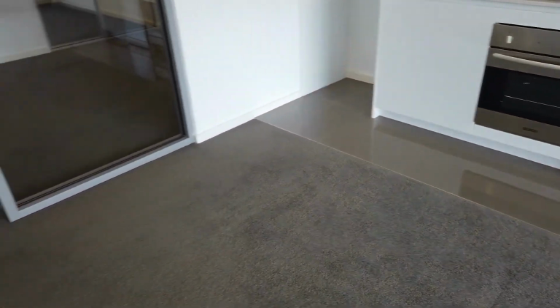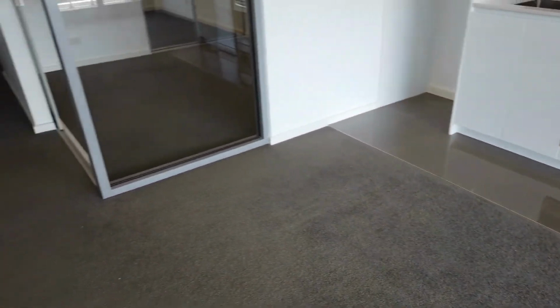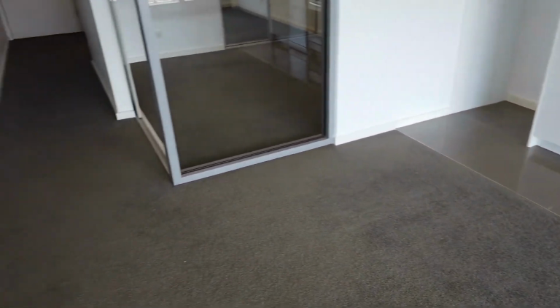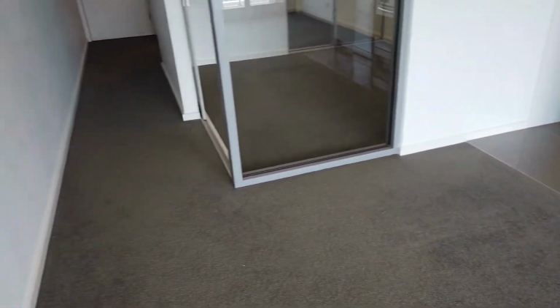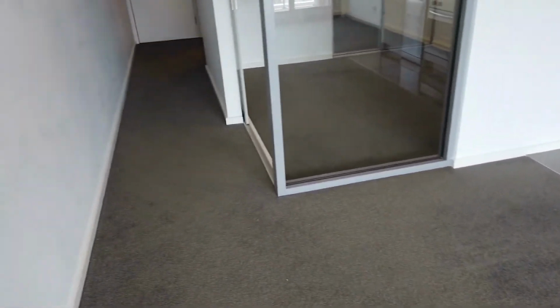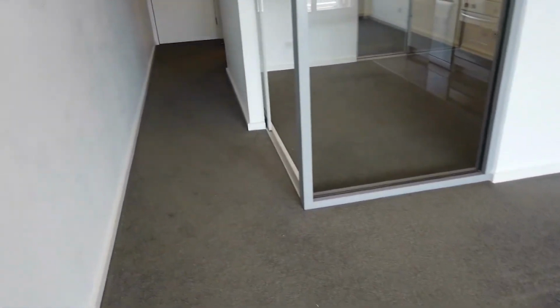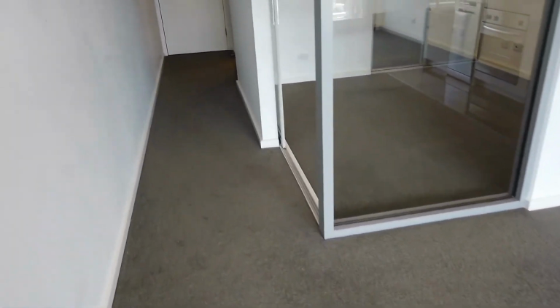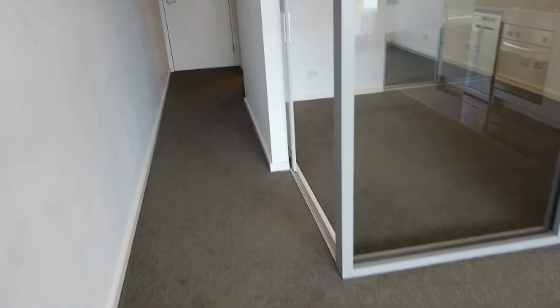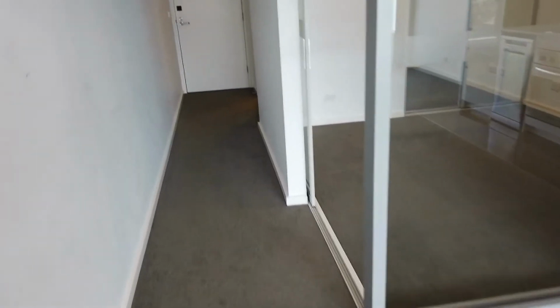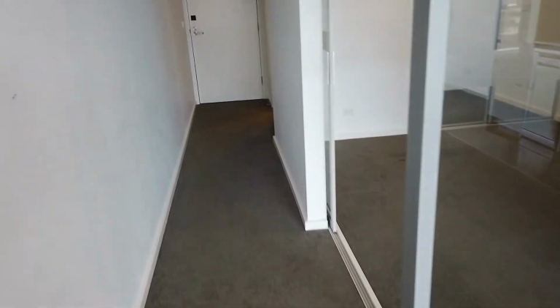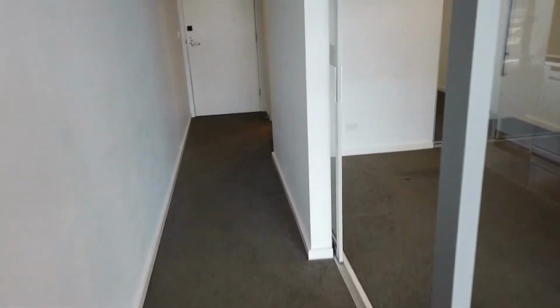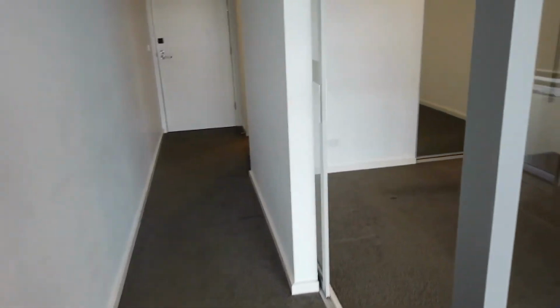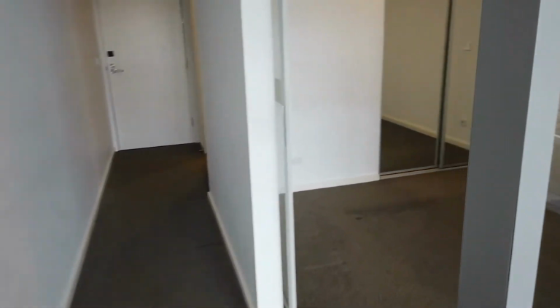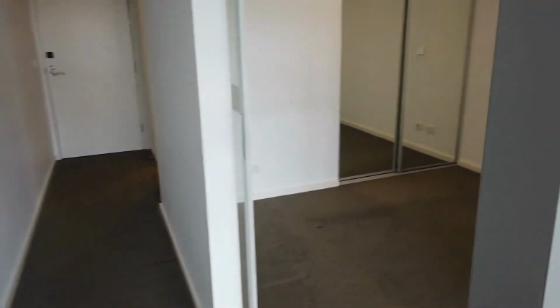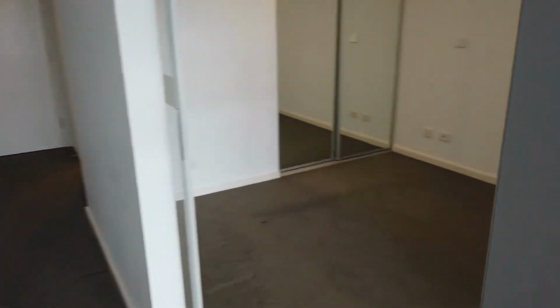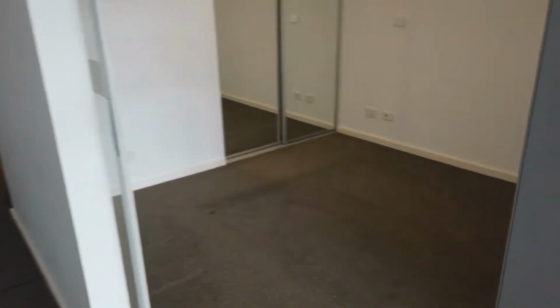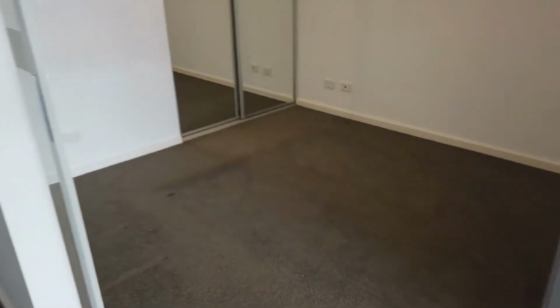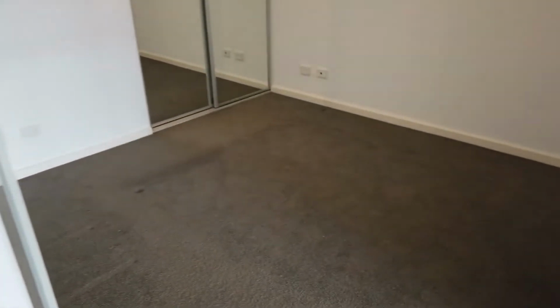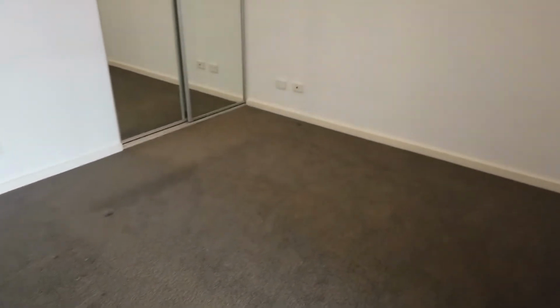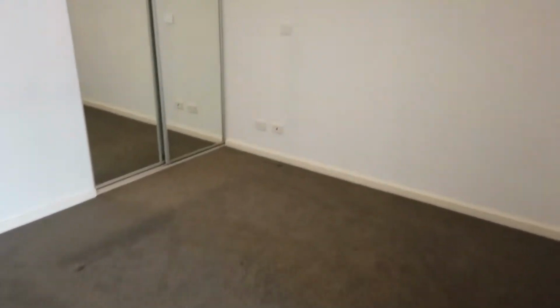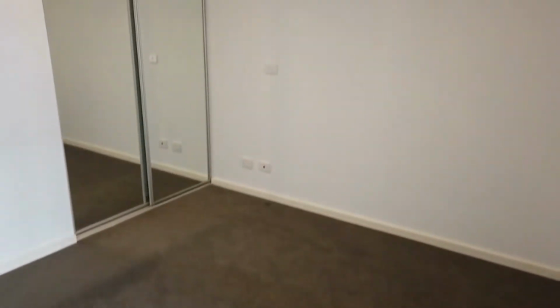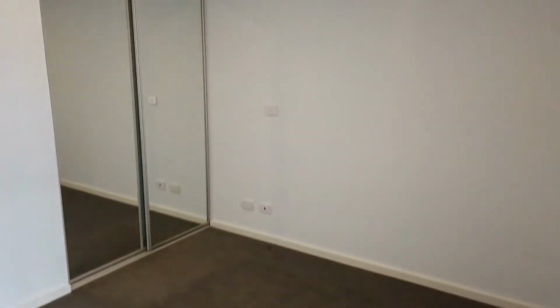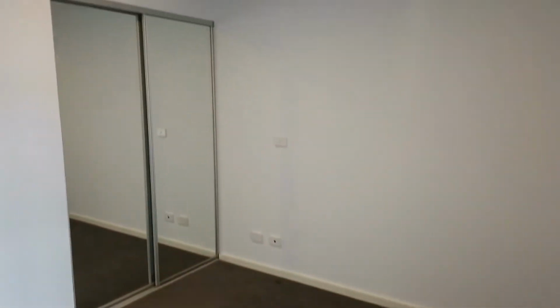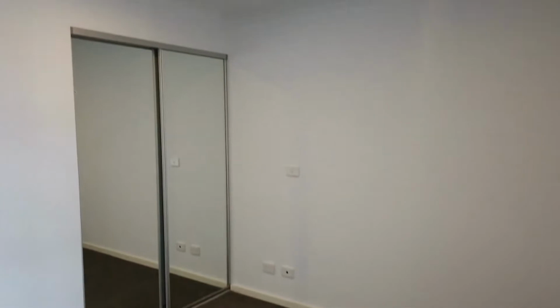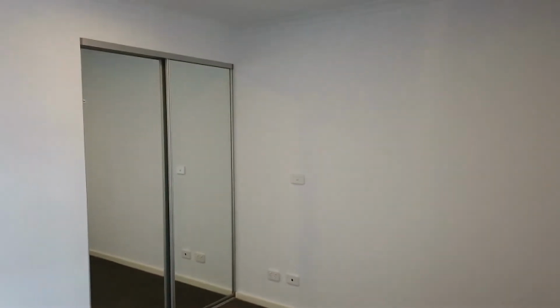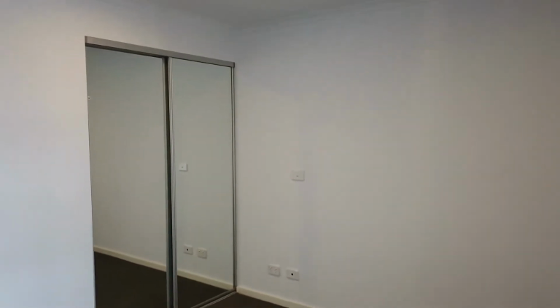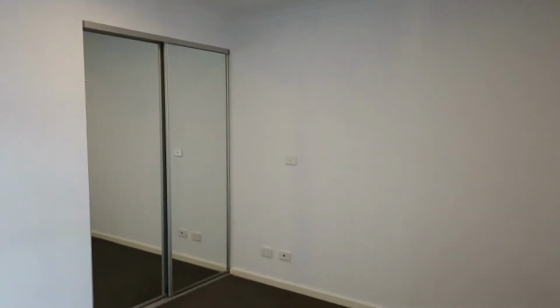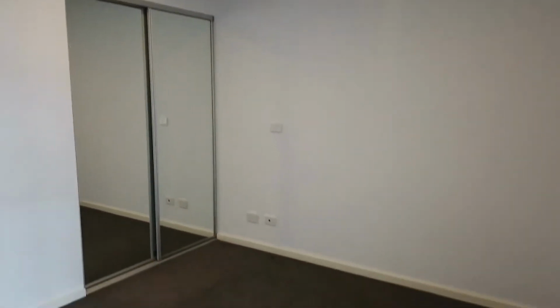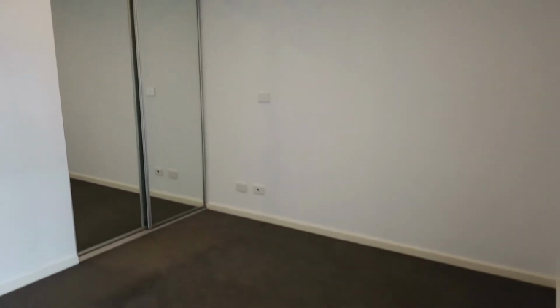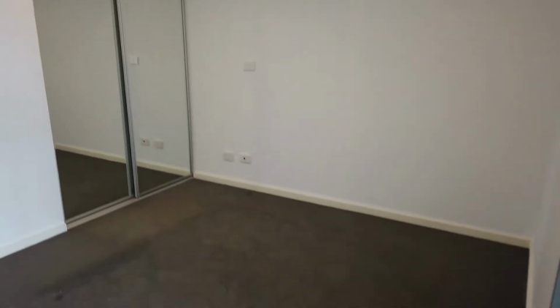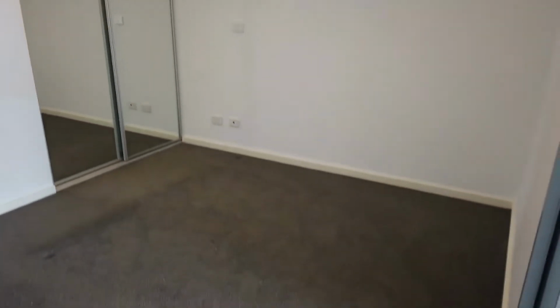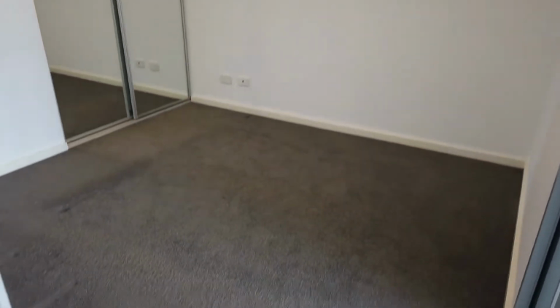Moving on next, I'll take you through to the bedroom. As you can see the bedroom is also fully carpeted and fitted with a built-in robe. It will easily fit a queen-size bed as well.